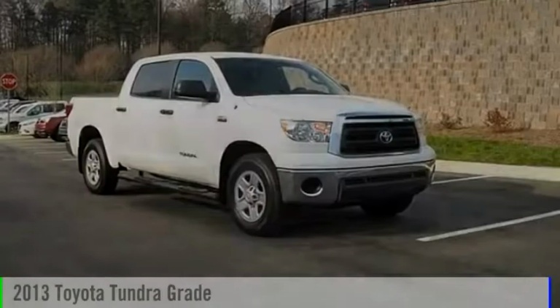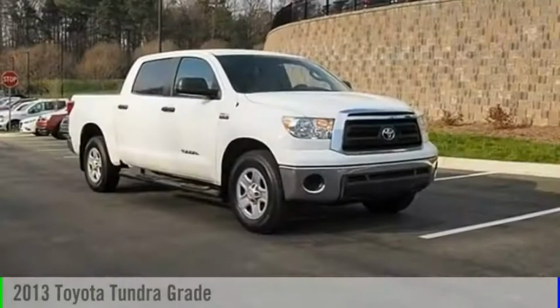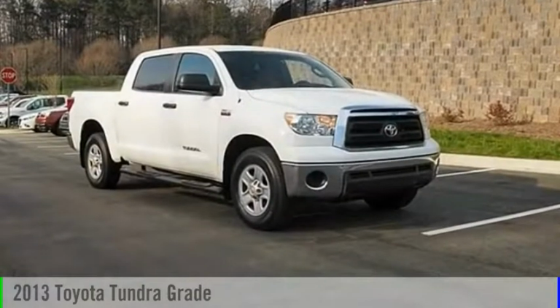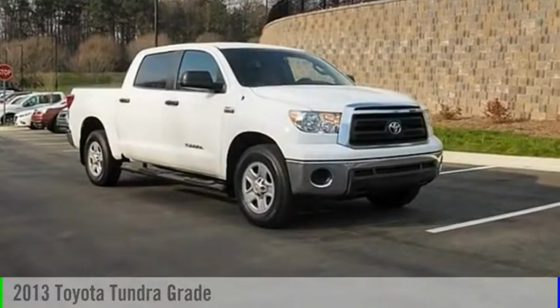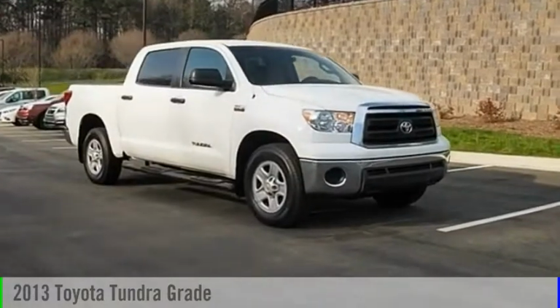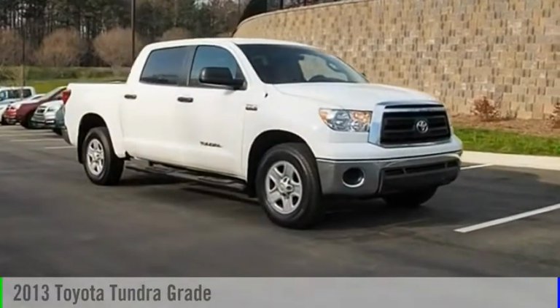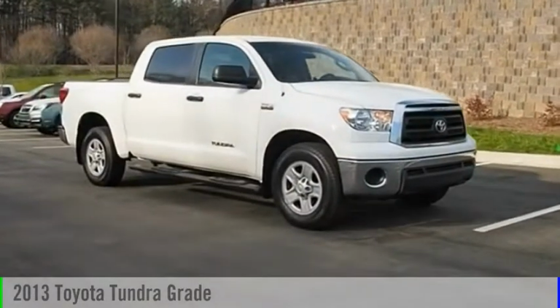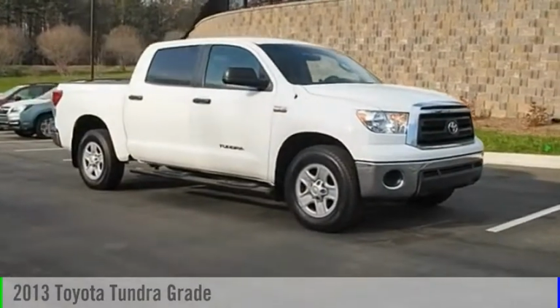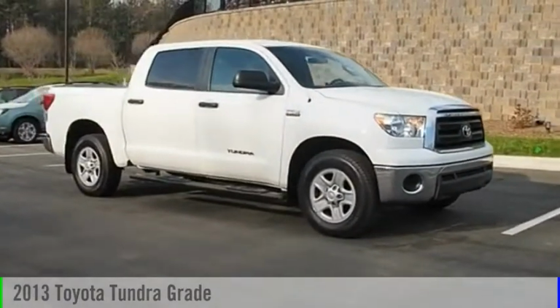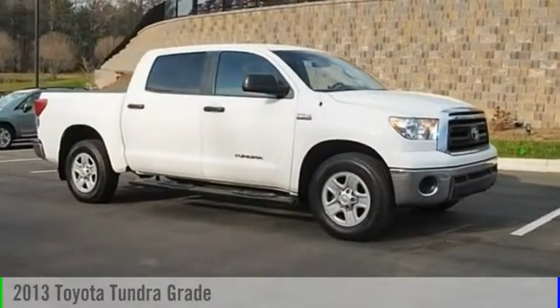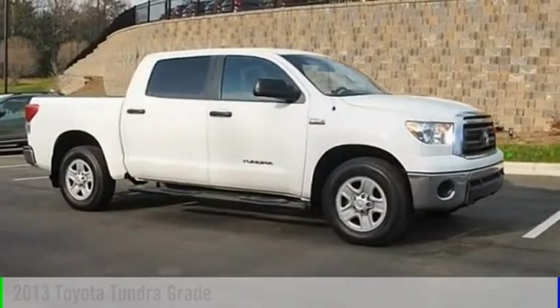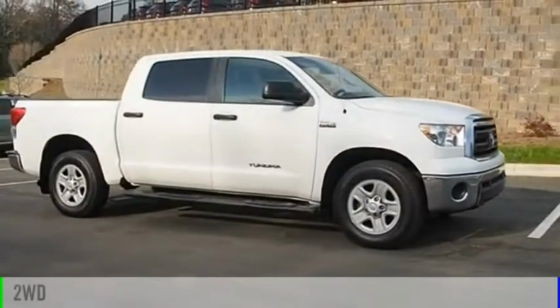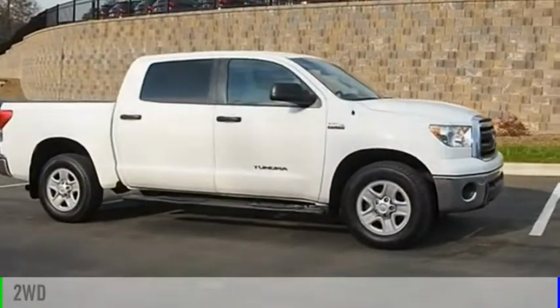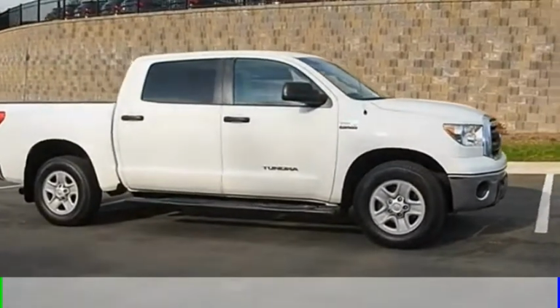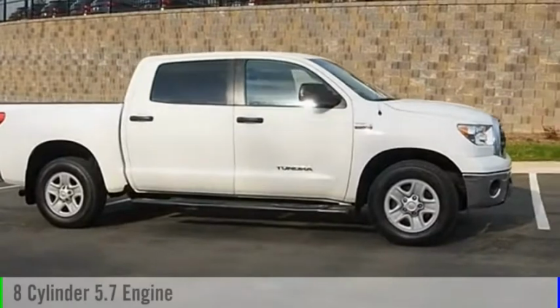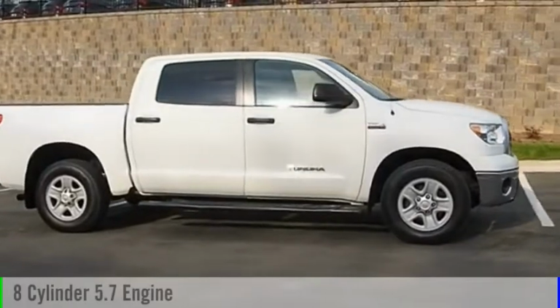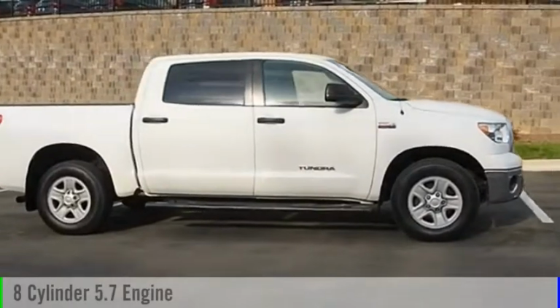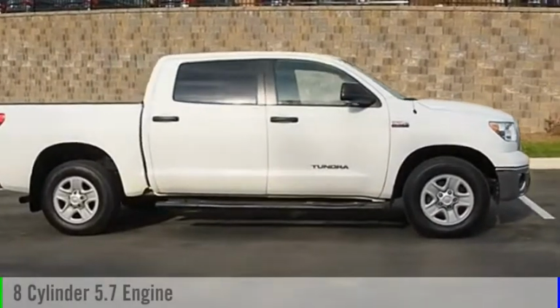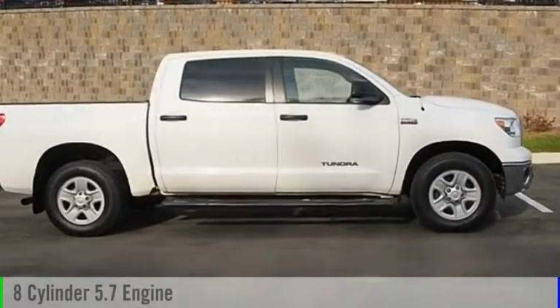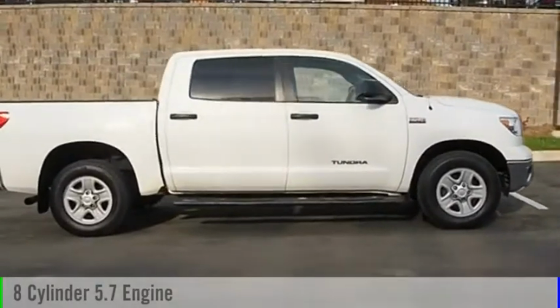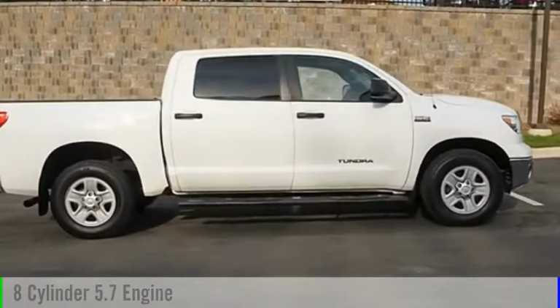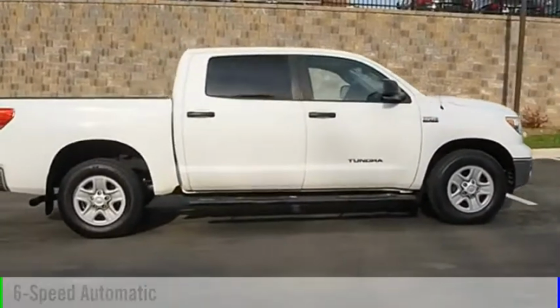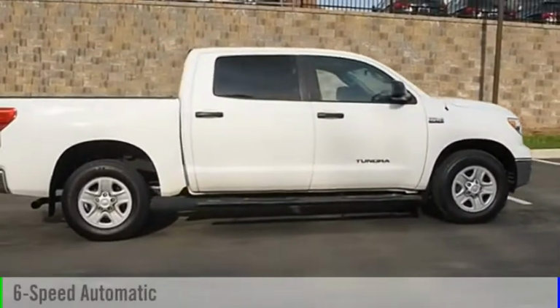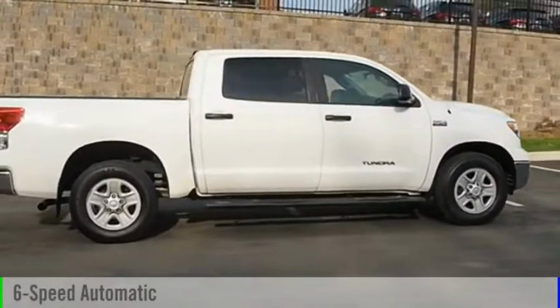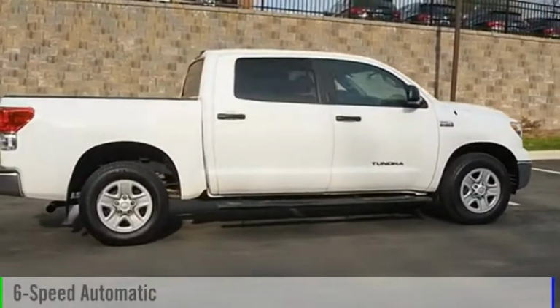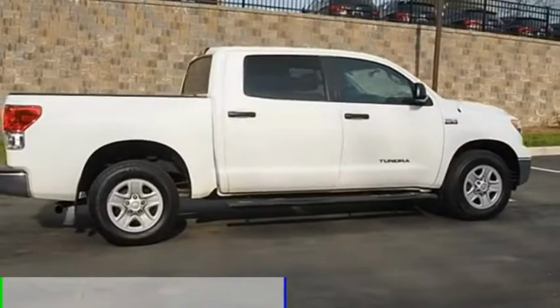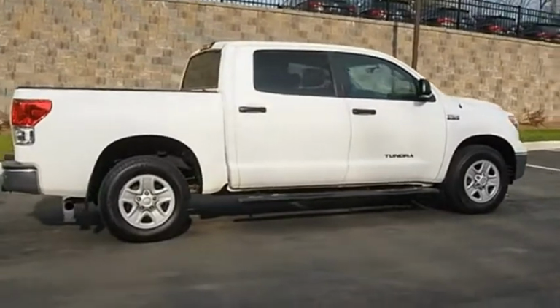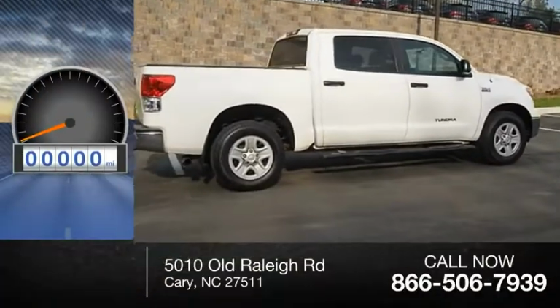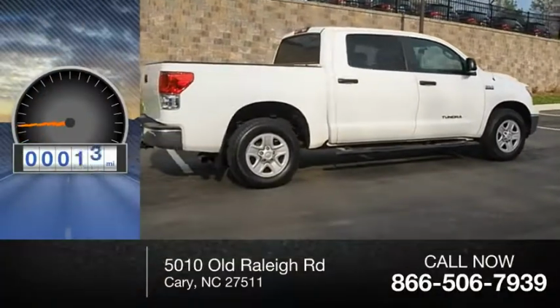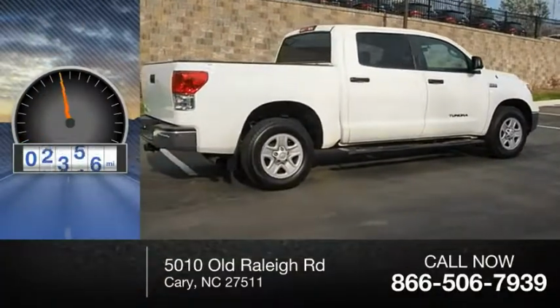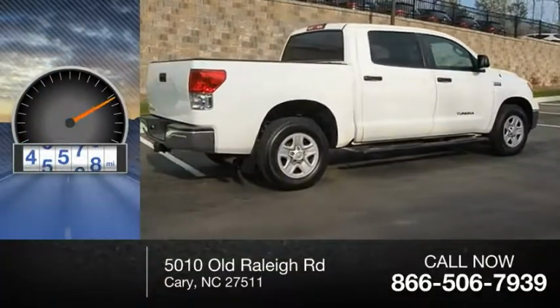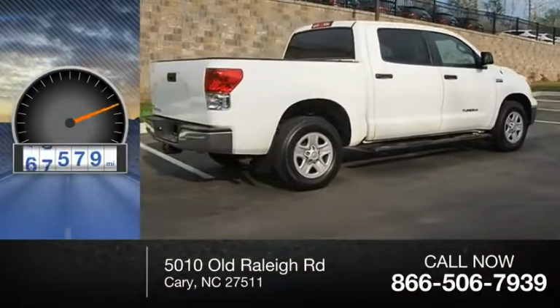Take a ride in the 2013 Tundra. This vehicle is powered by a two-wheel drive, eight-cylinder, 5.7 liter engine, and comes with a six-speed automatic transmission. This vehicle has less than 80,000 miles.